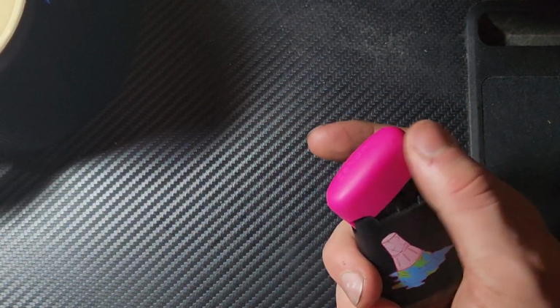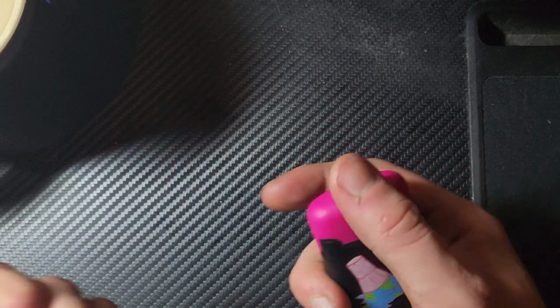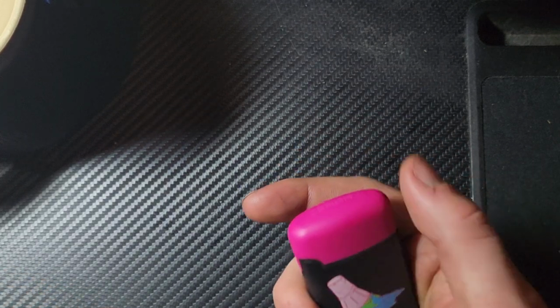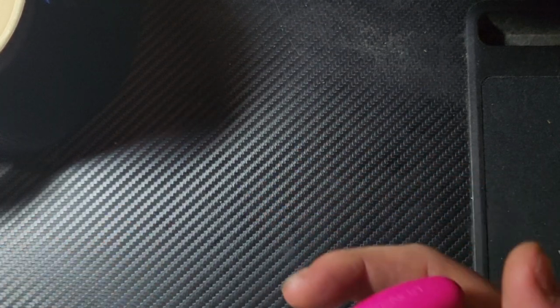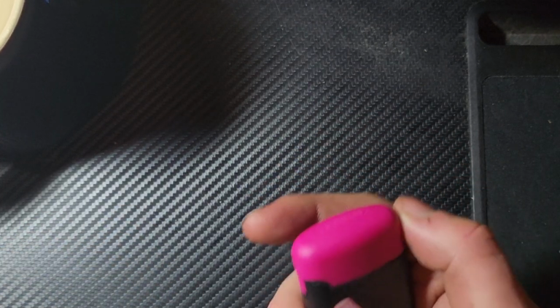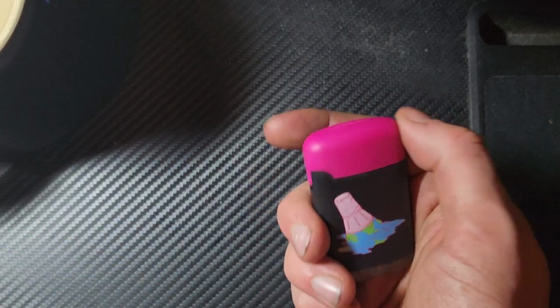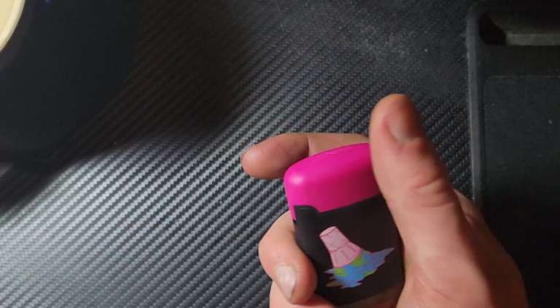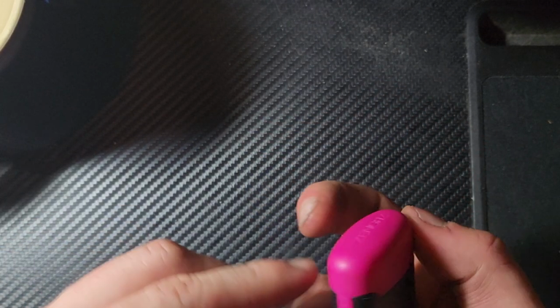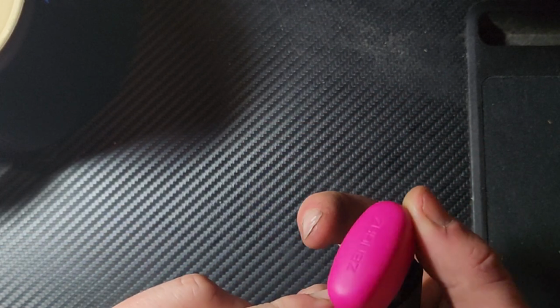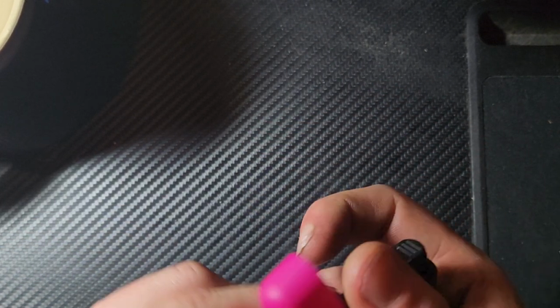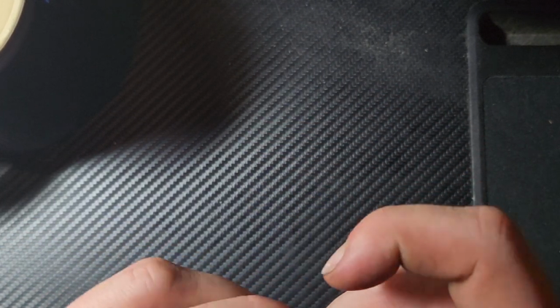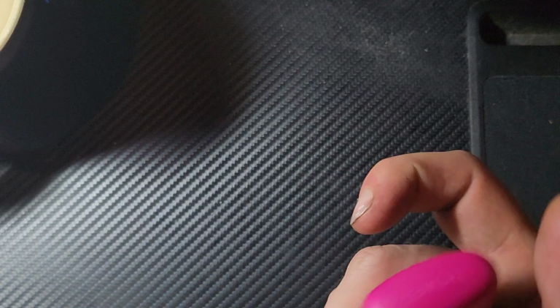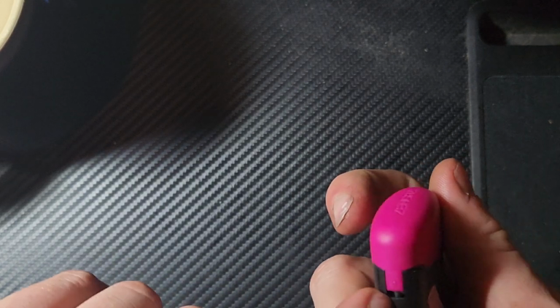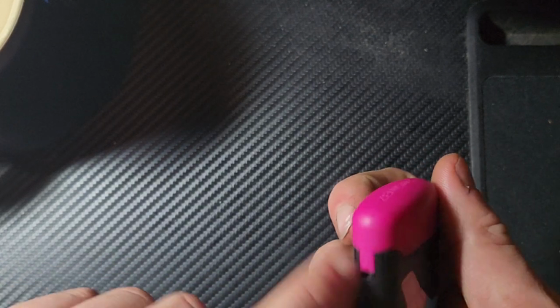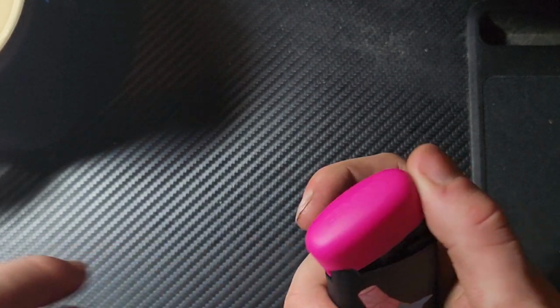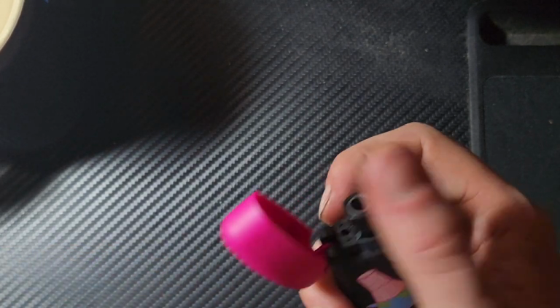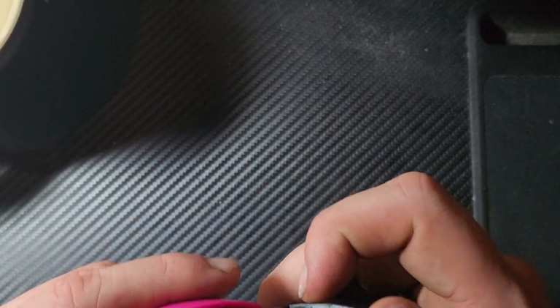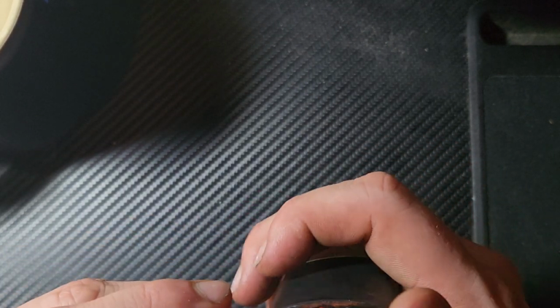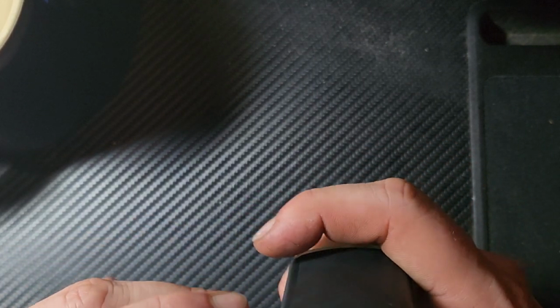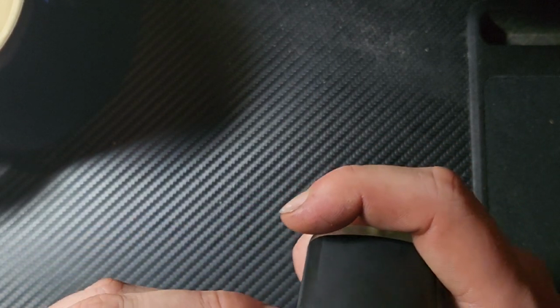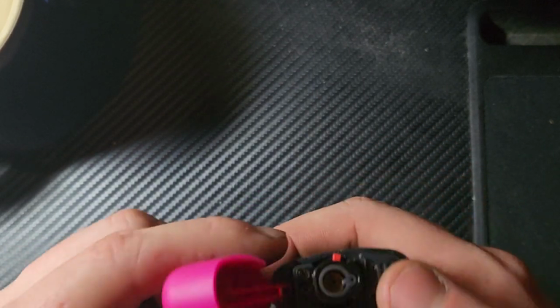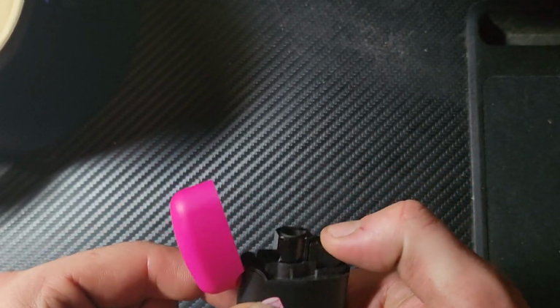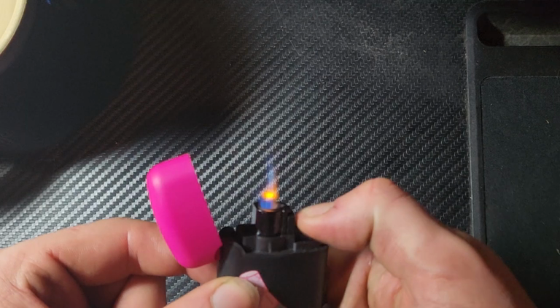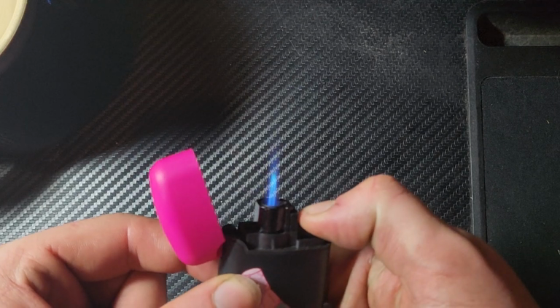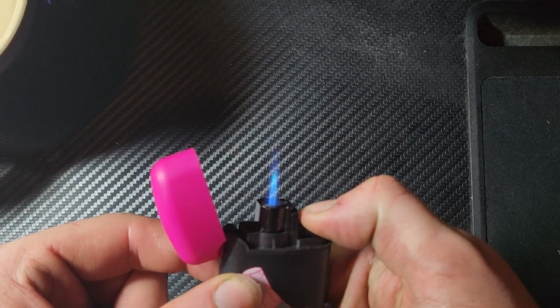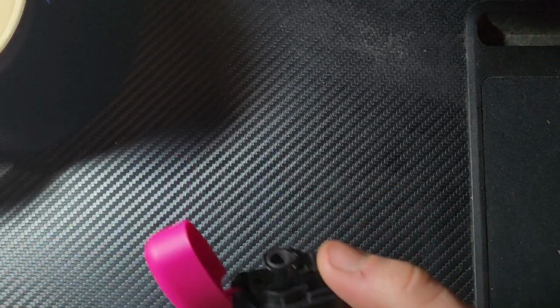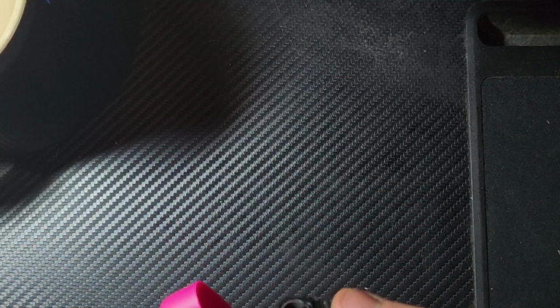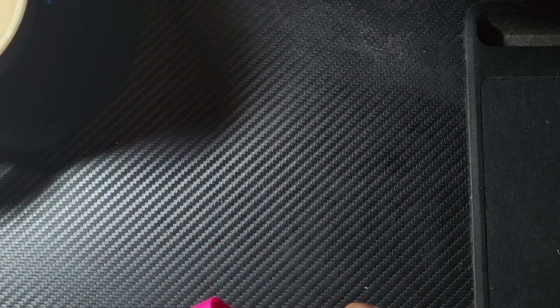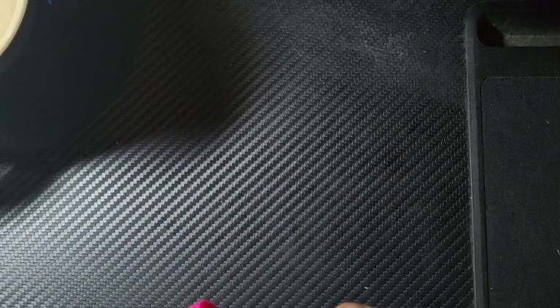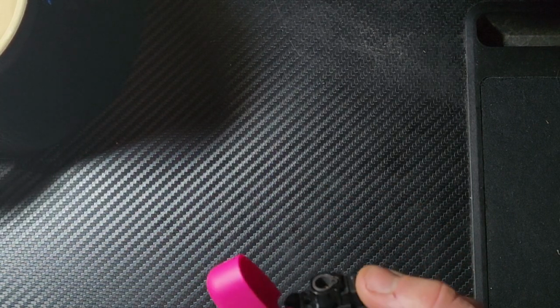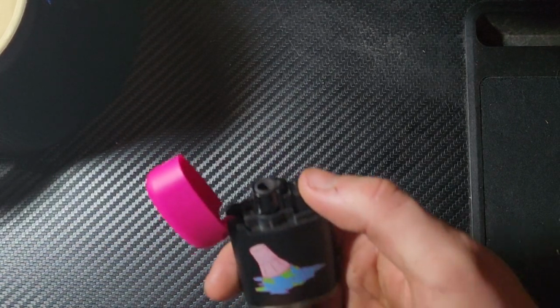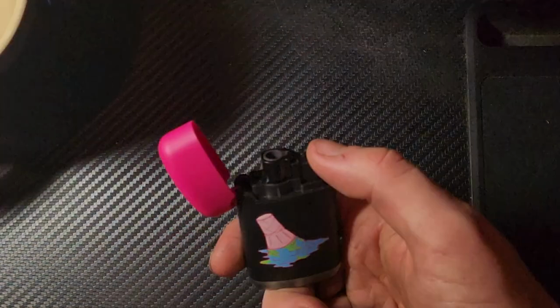Stickers are meh, but what more do you expect from a literal ten-dollar product? The cap feels cheap — you can actually hear the cheap. The latch just feels like crap. I'm going to turn off the light and give you guys a better view of the flame.